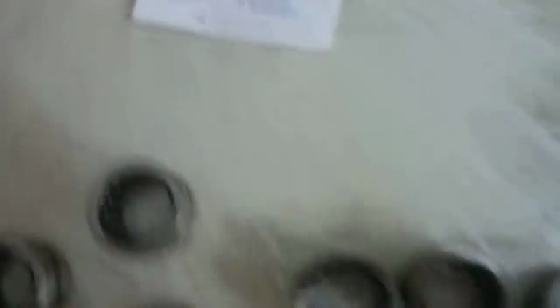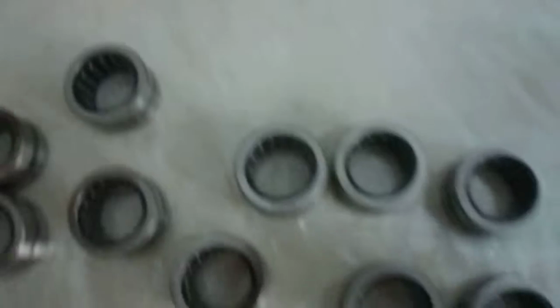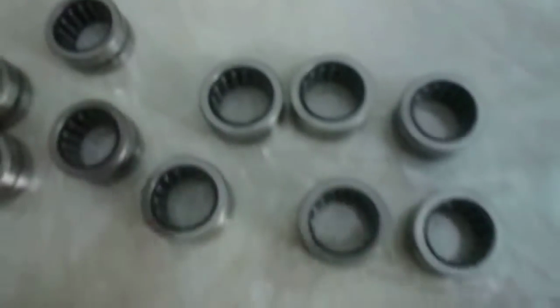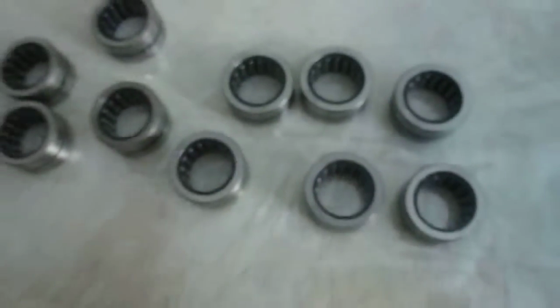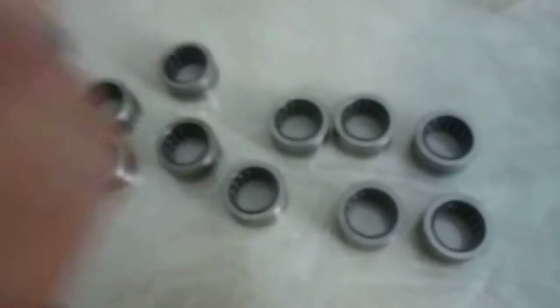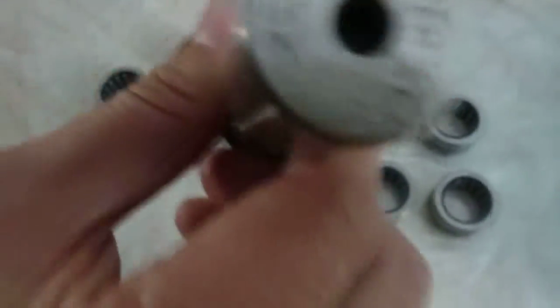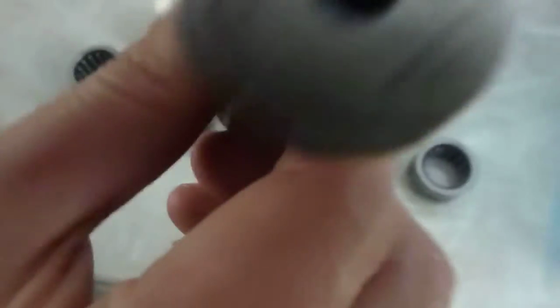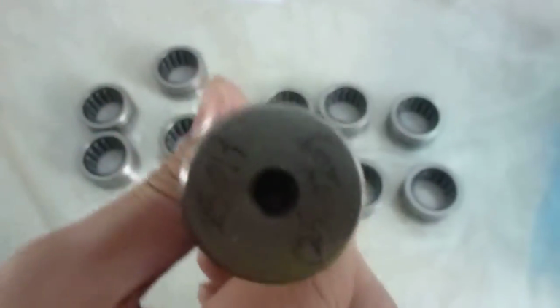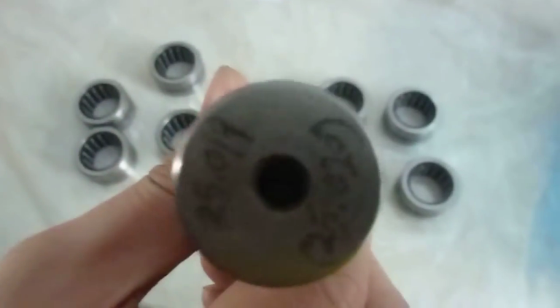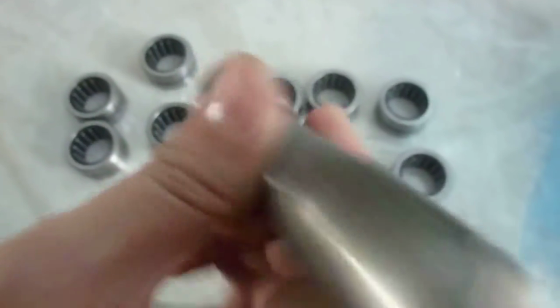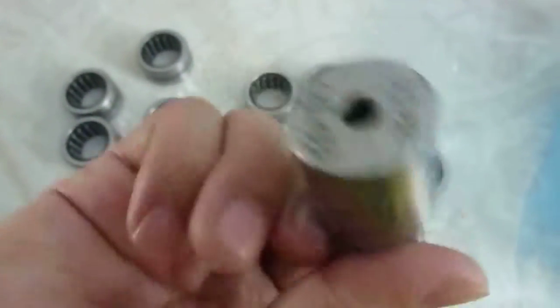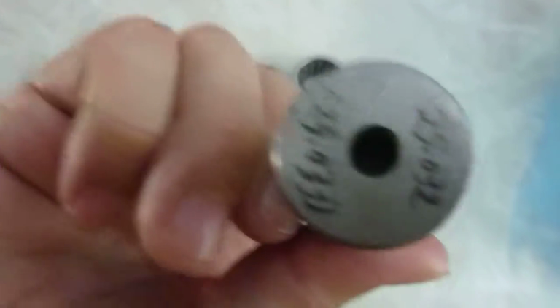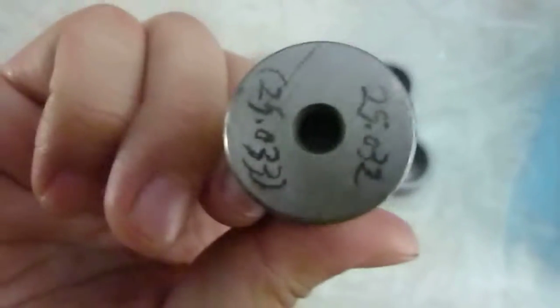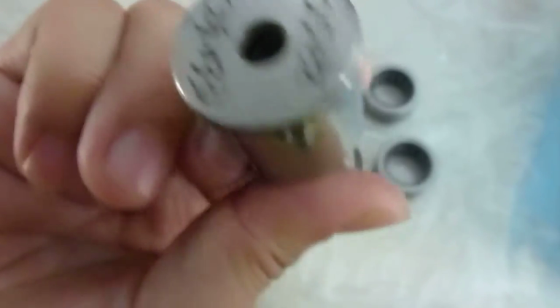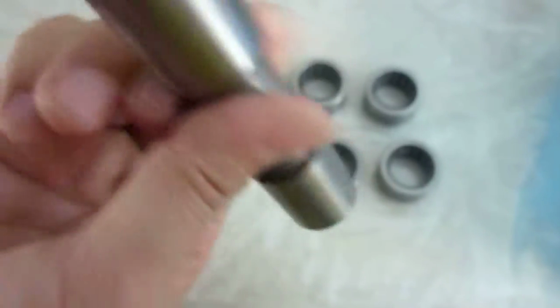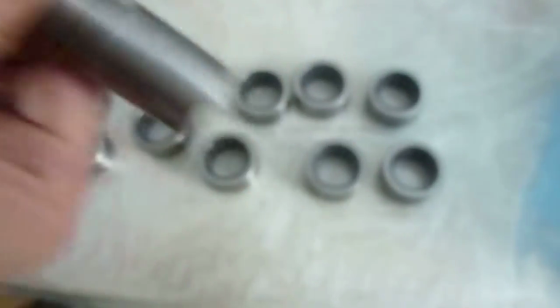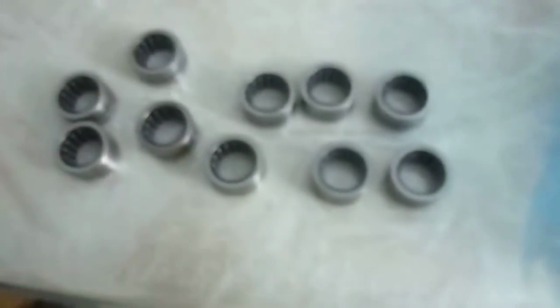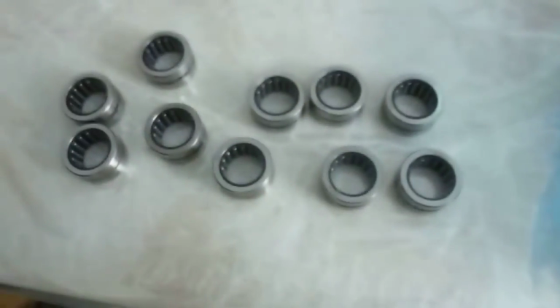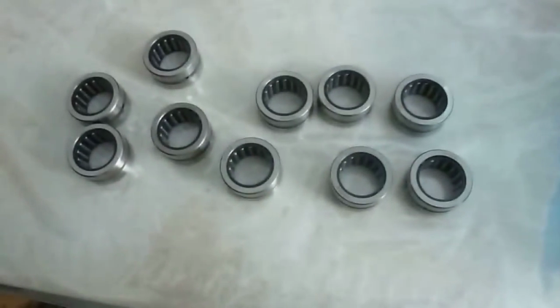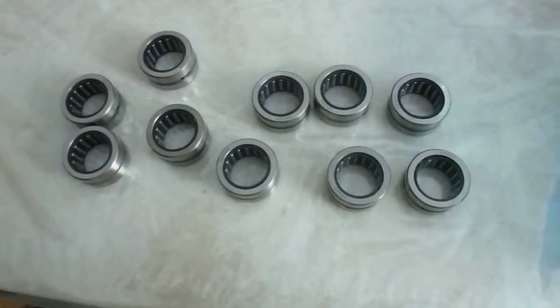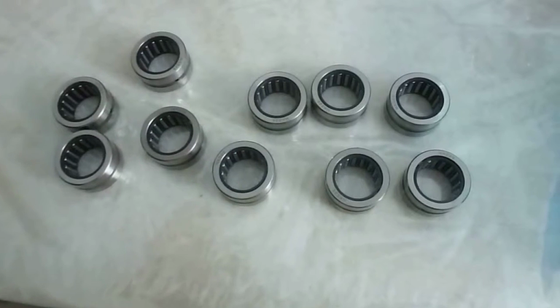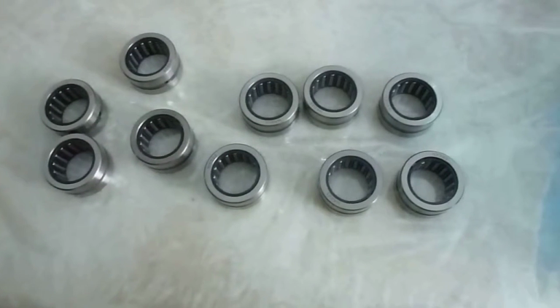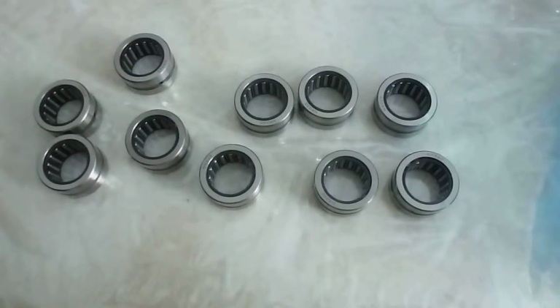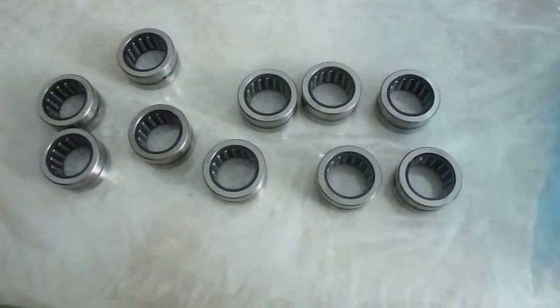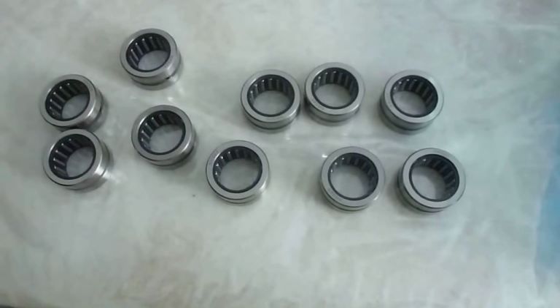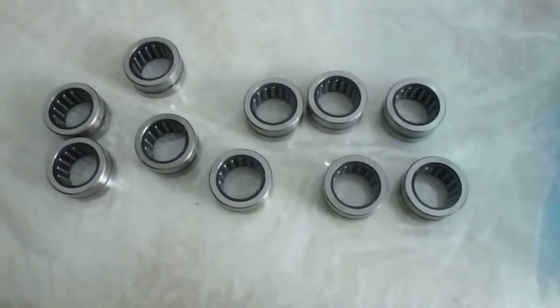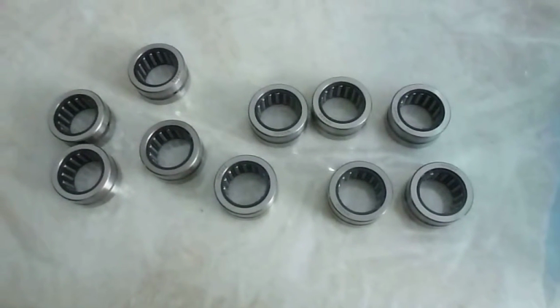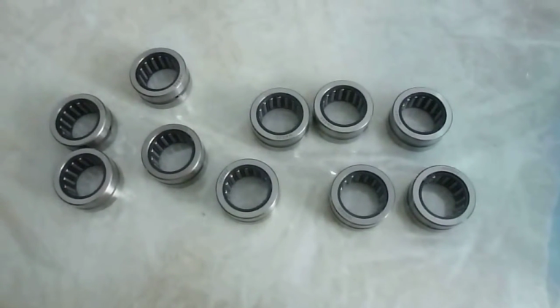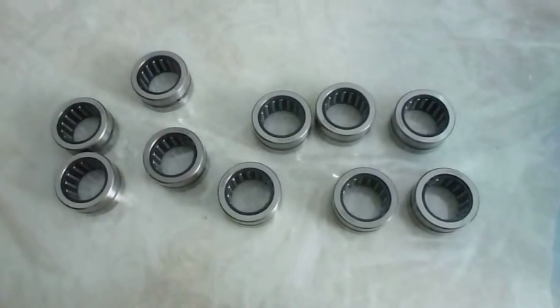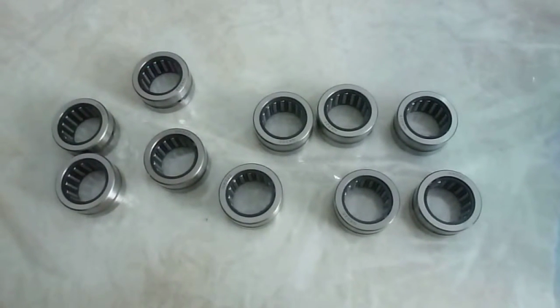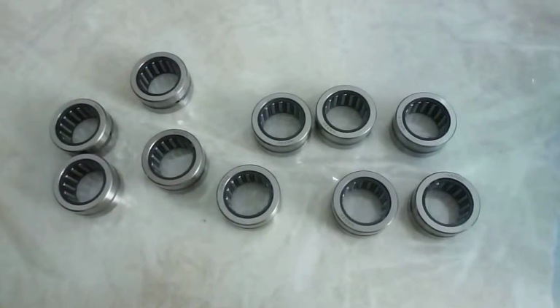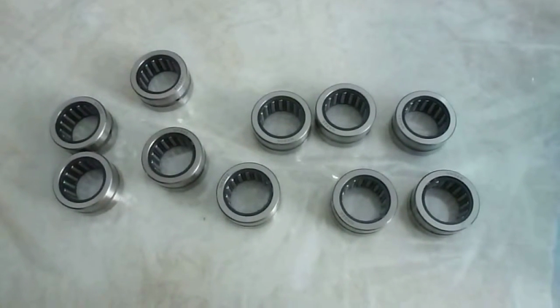At first, you will have the go gauge and no-go gauge. The go gauge must go through the bore diameter thoroughly, but the no-go gauge must not enter.